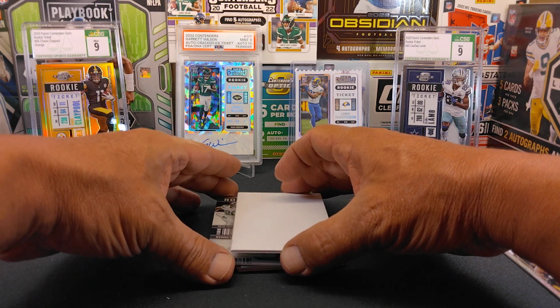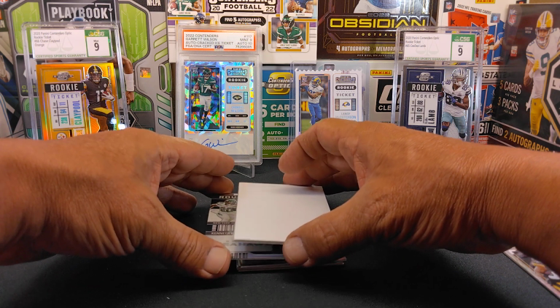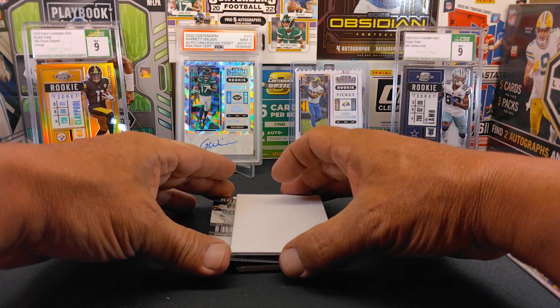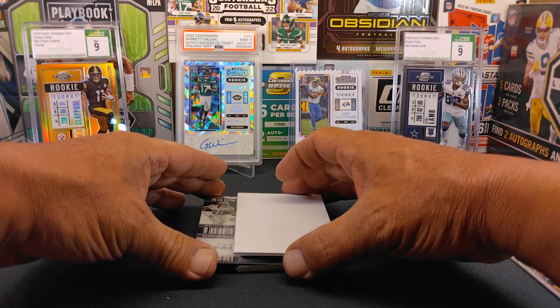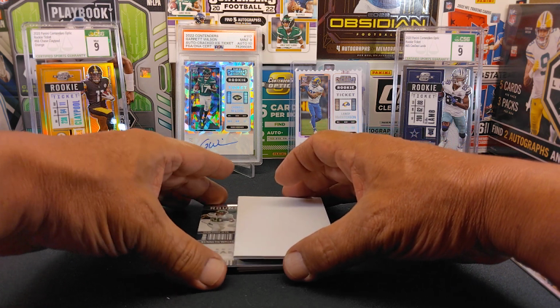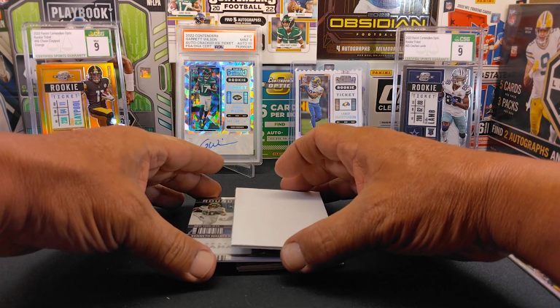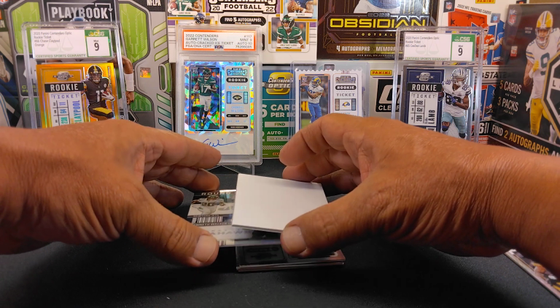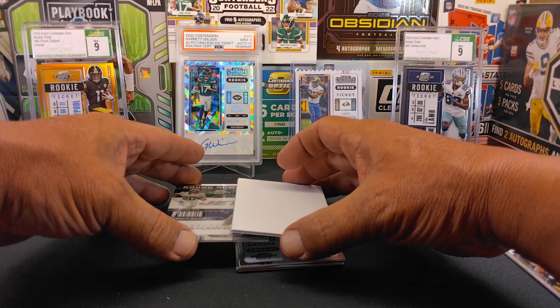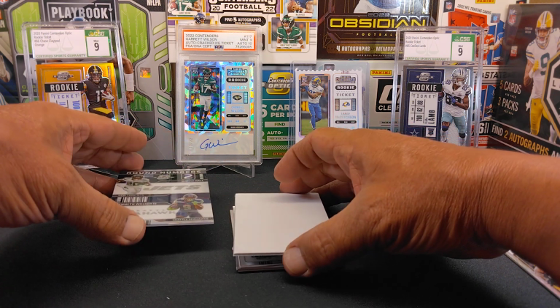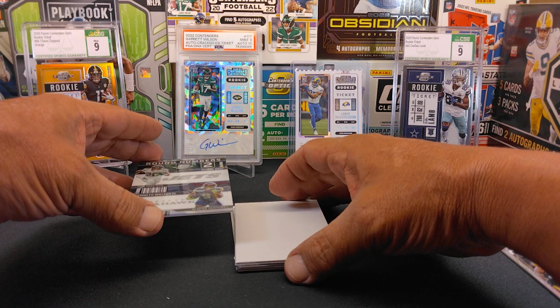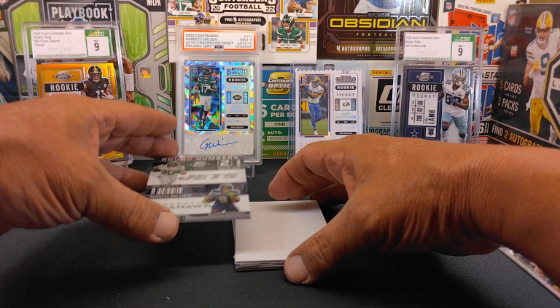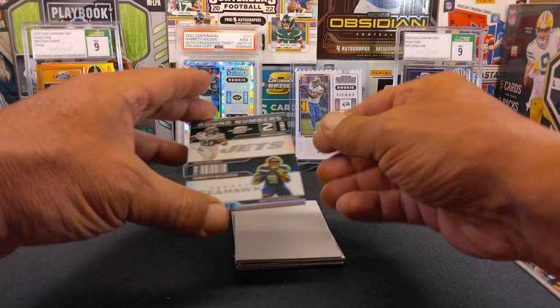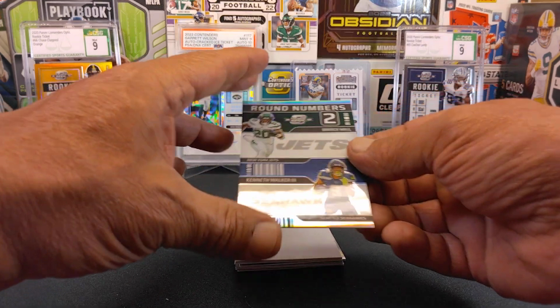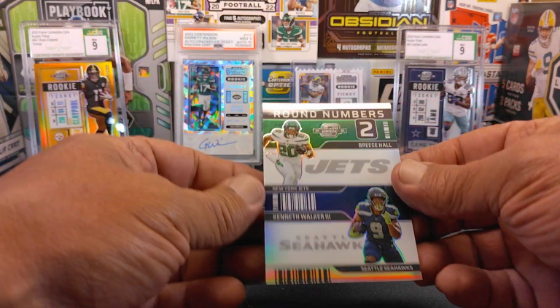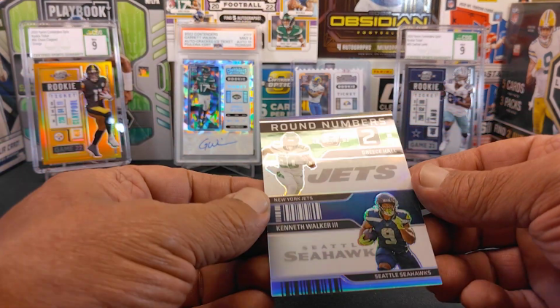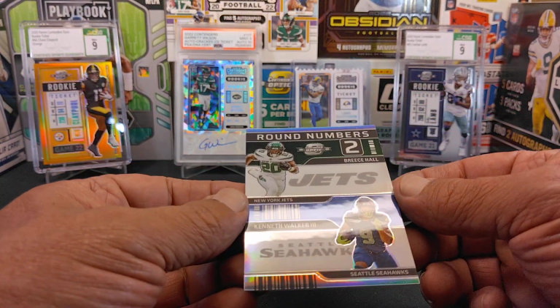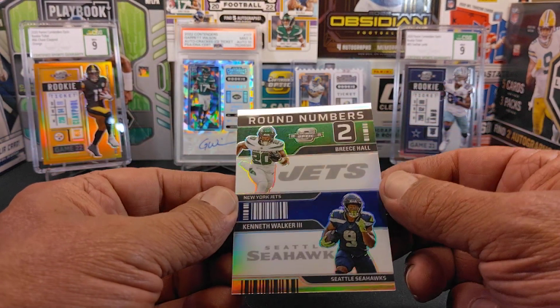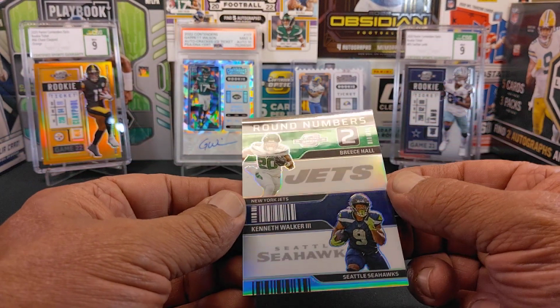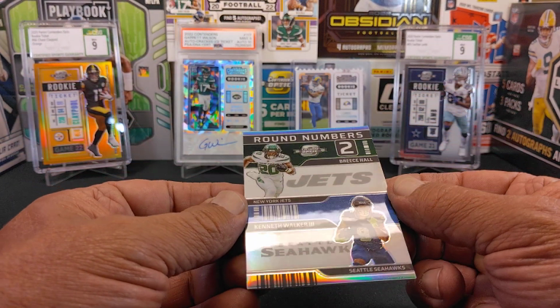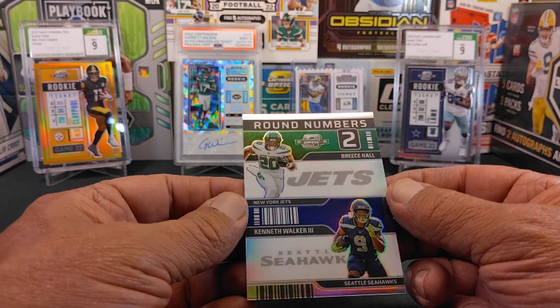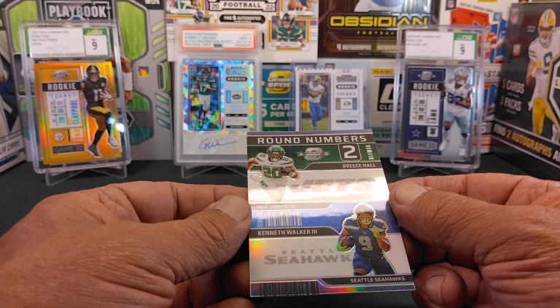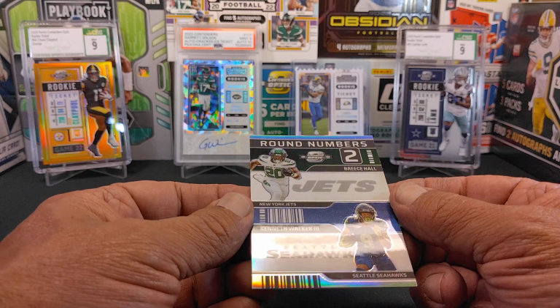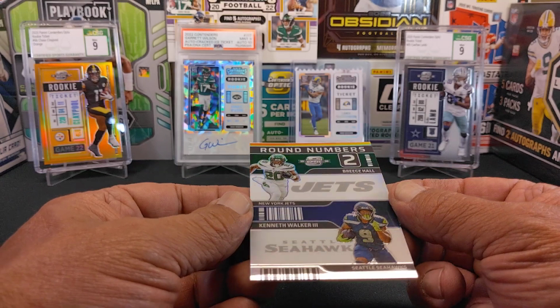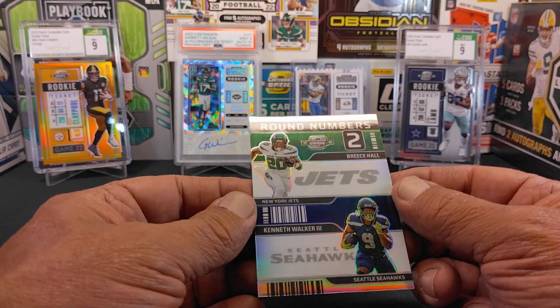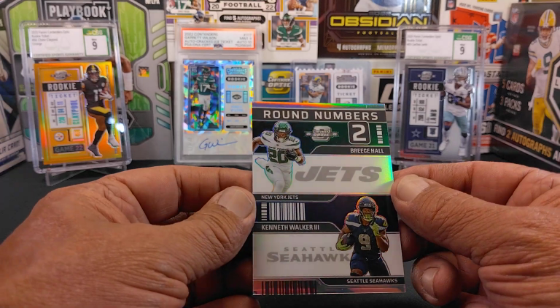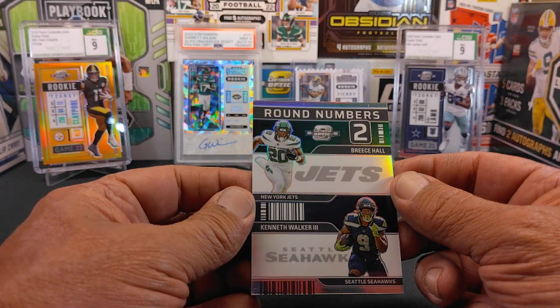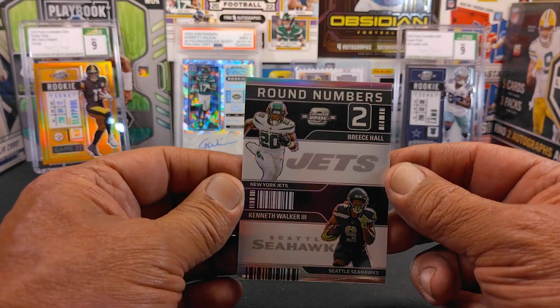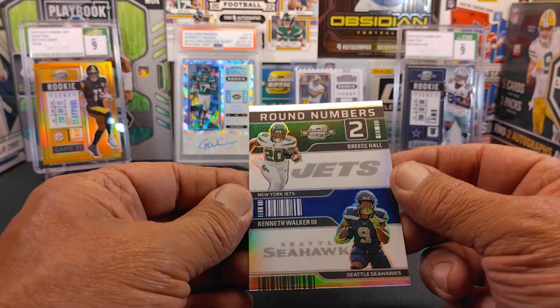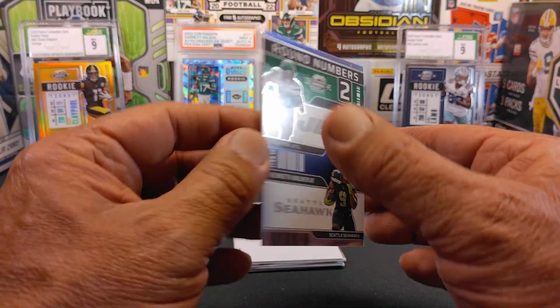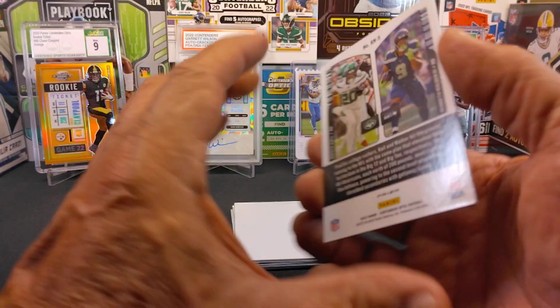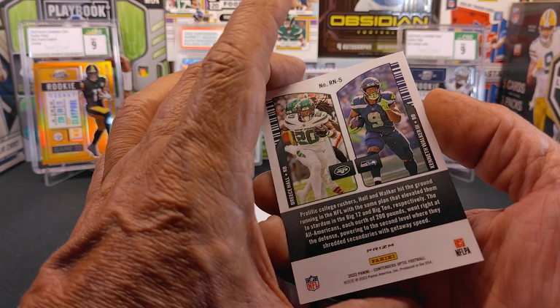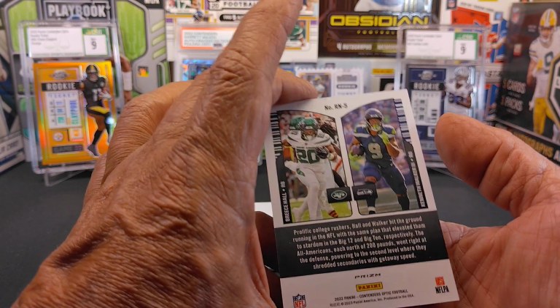And this should be one of our insert cards. Here we go, this is an insert right here. We got a Round Numbers card of Breece Hall and Kenneth Walker III. Two pretty good running backs right there.